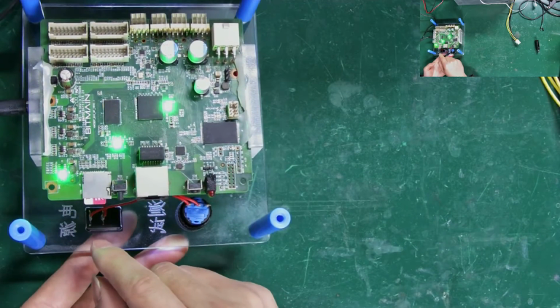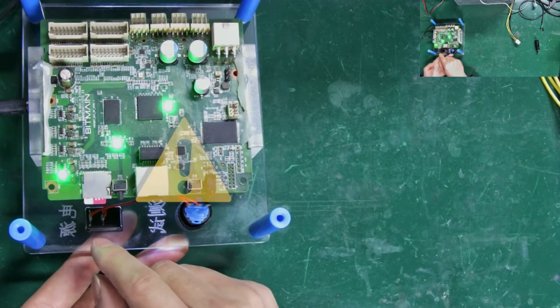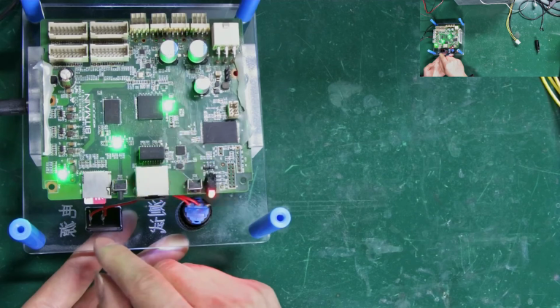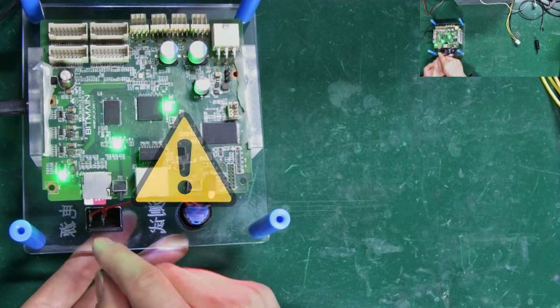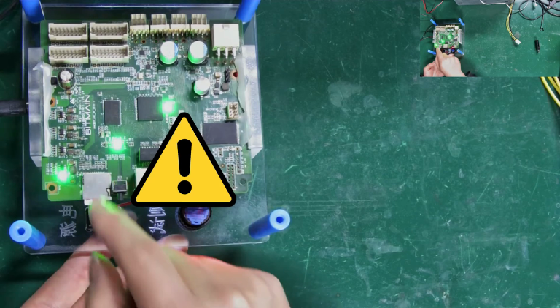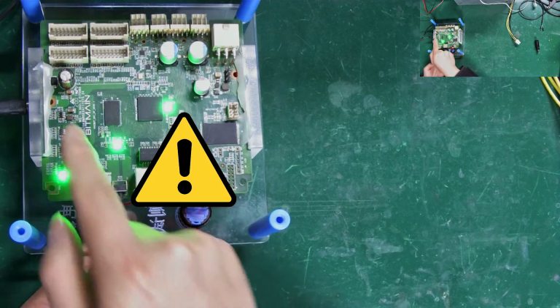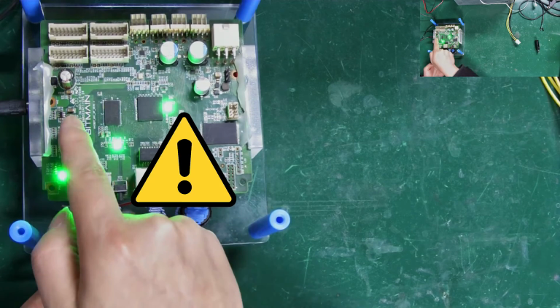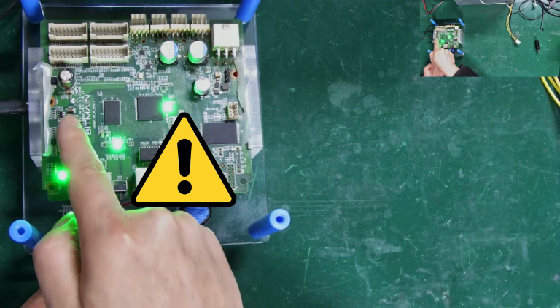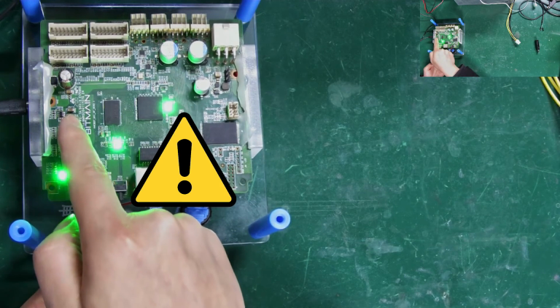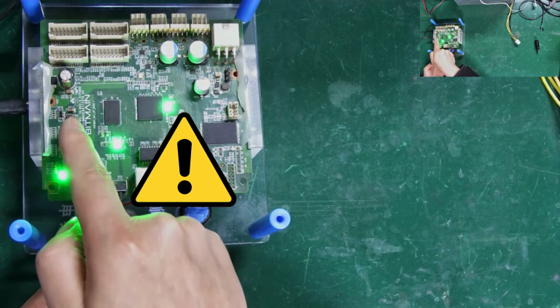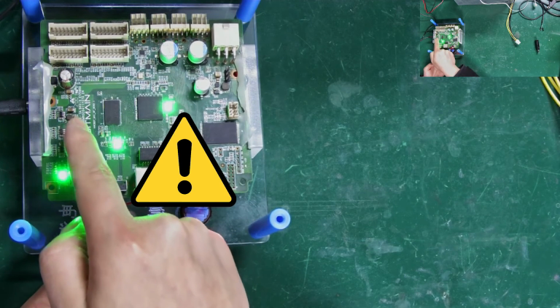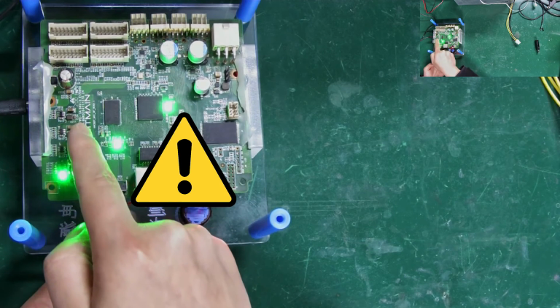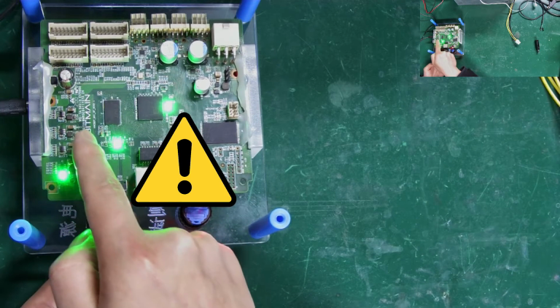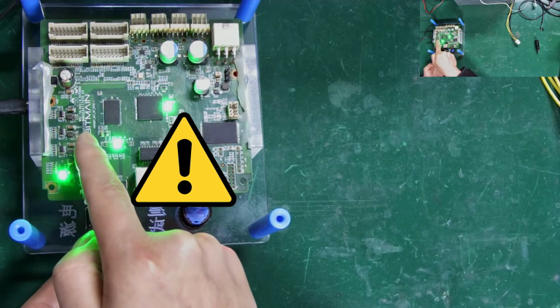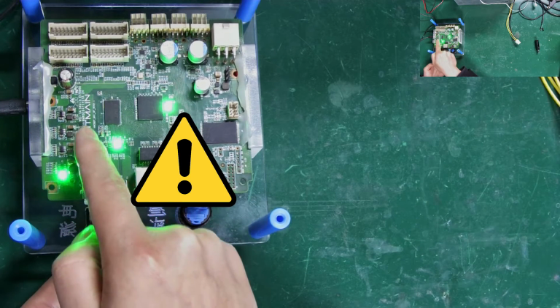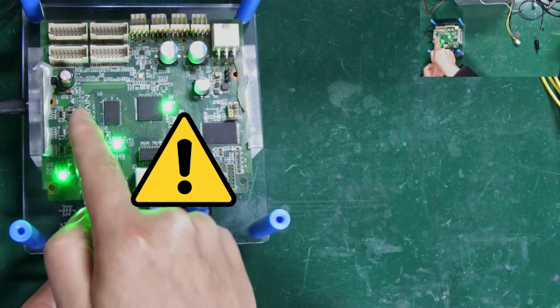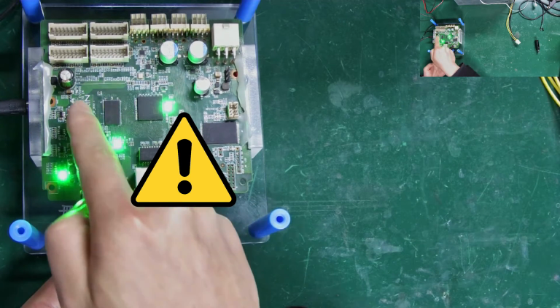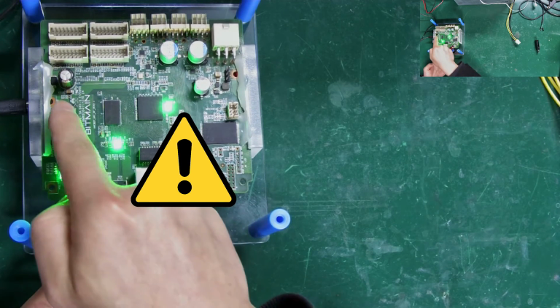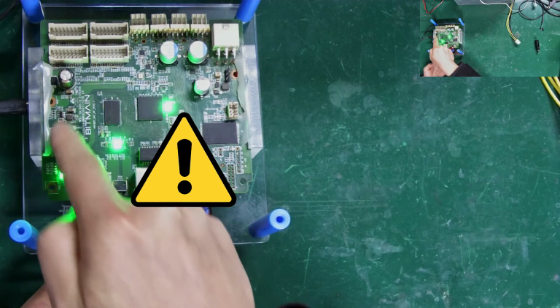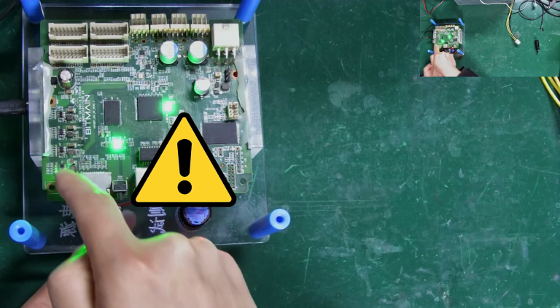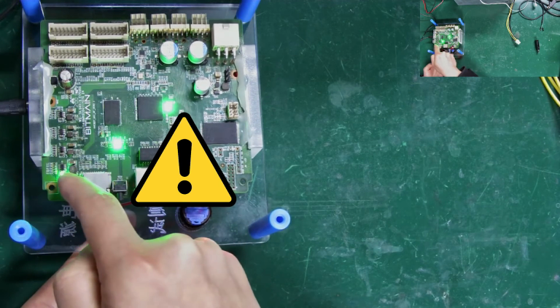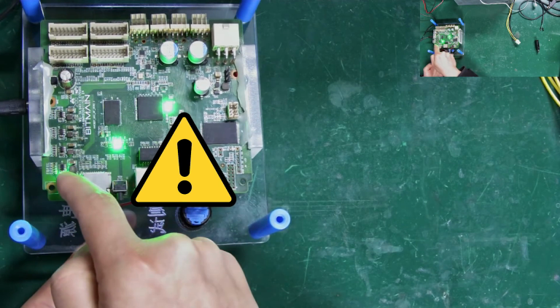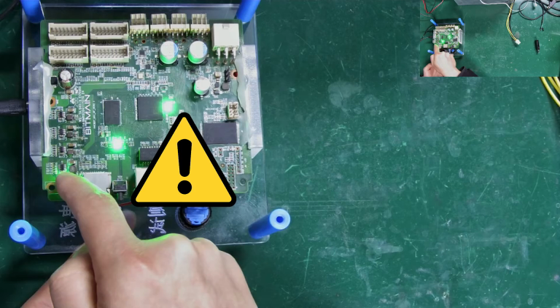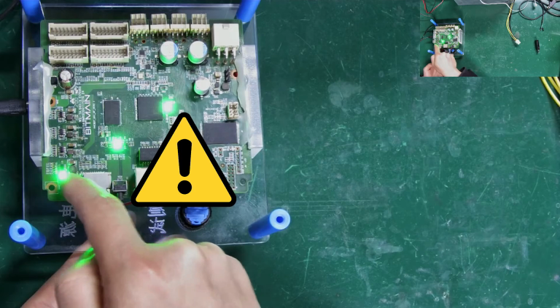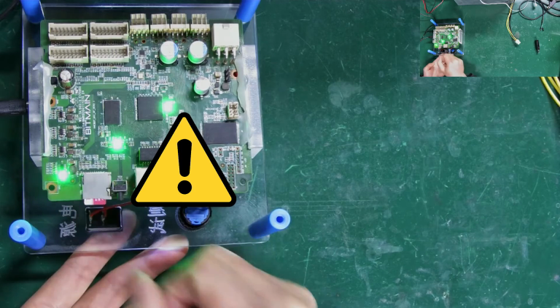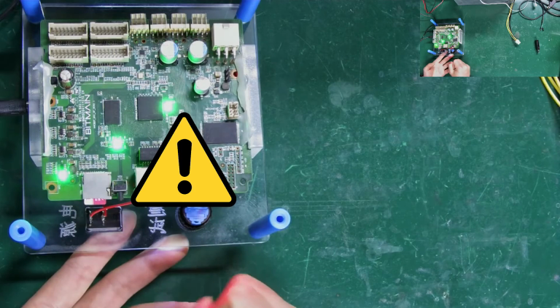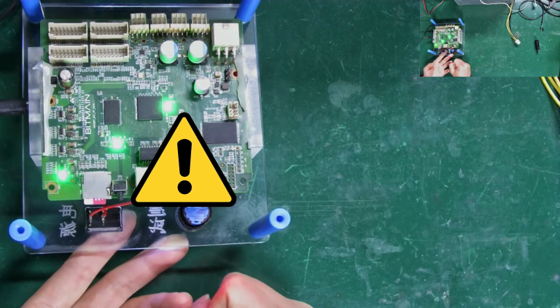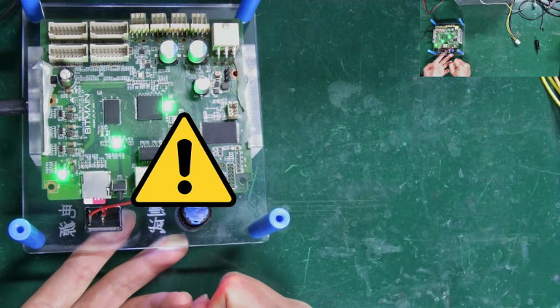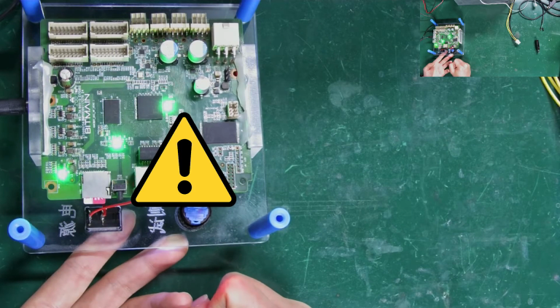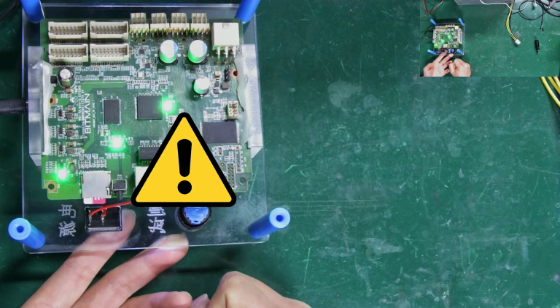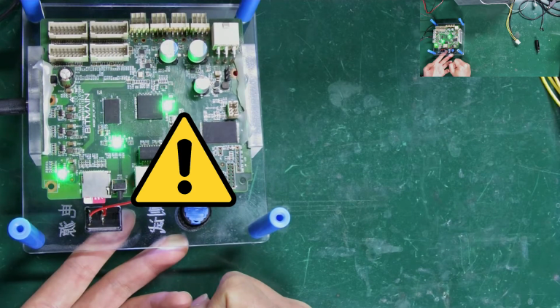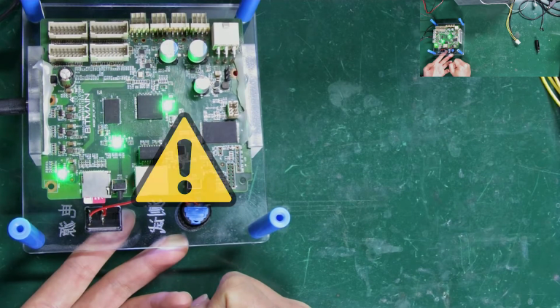Remember, when using the test fixture, do not touch the power unit part of the fixture with your hands, as it might burn it out.